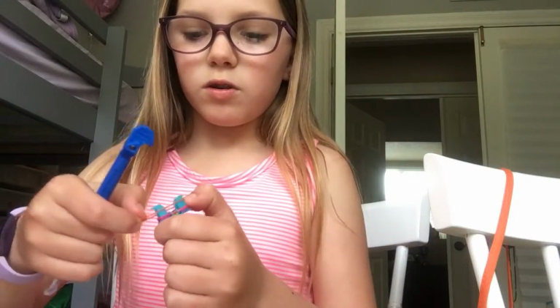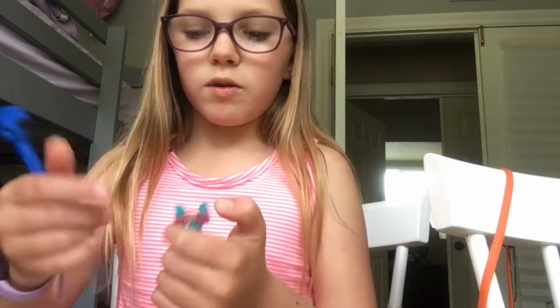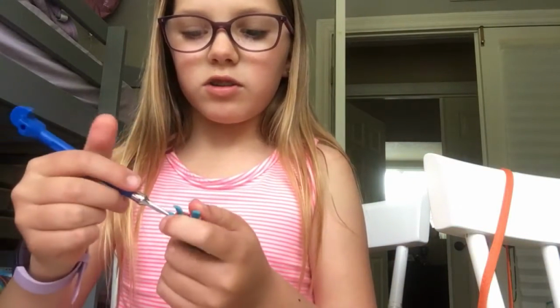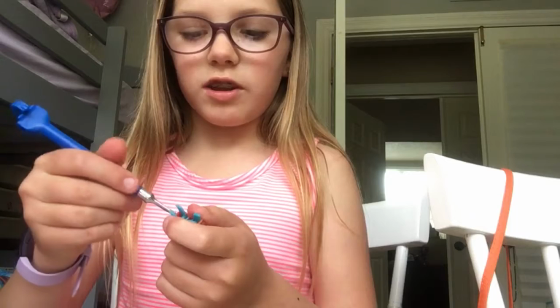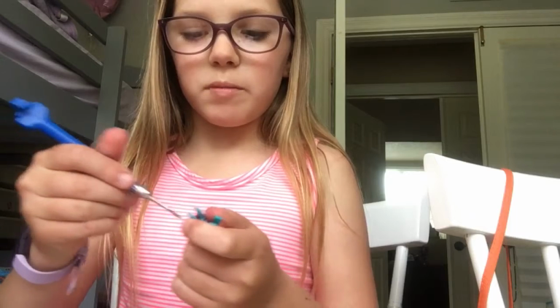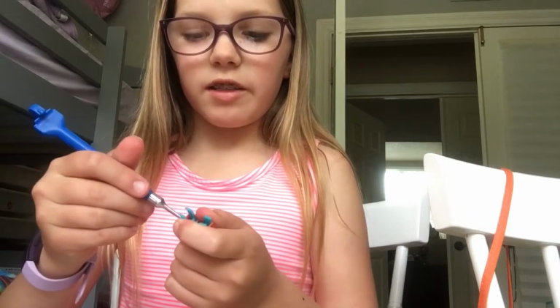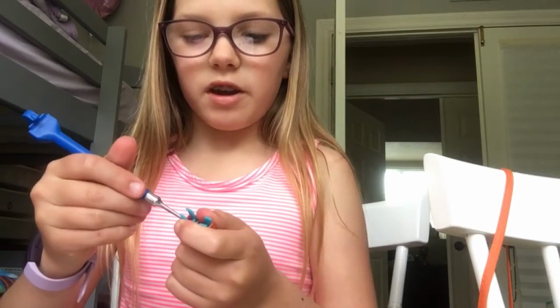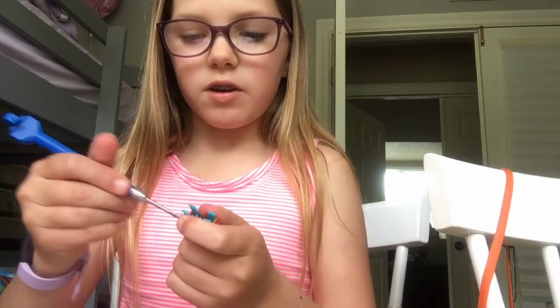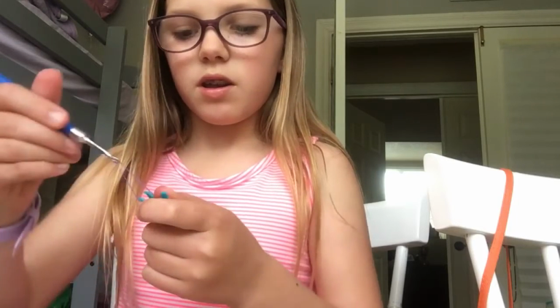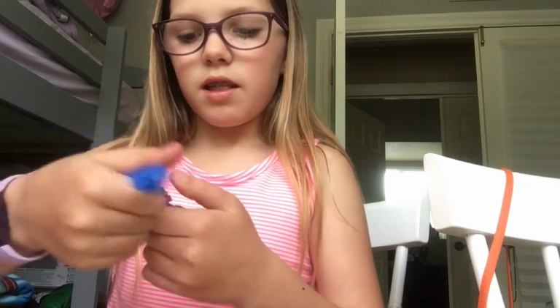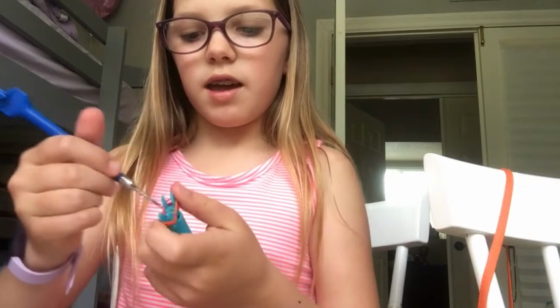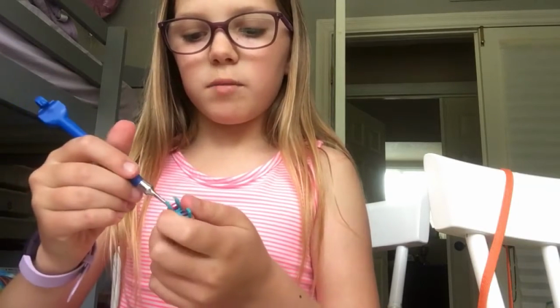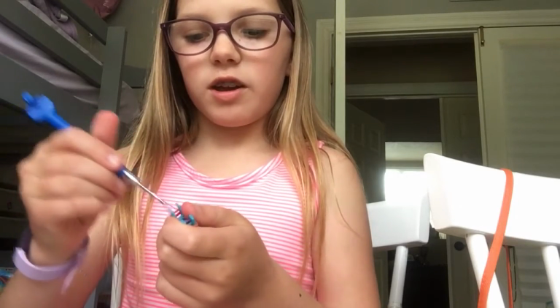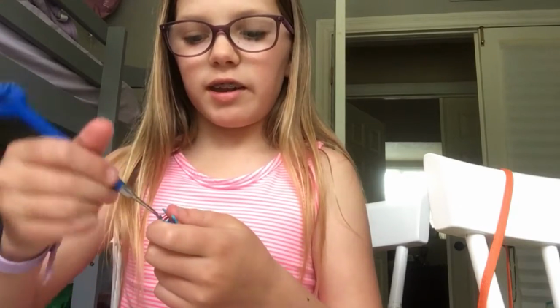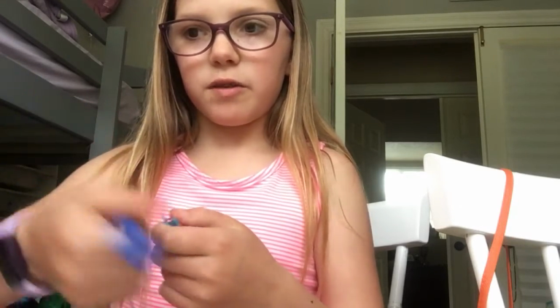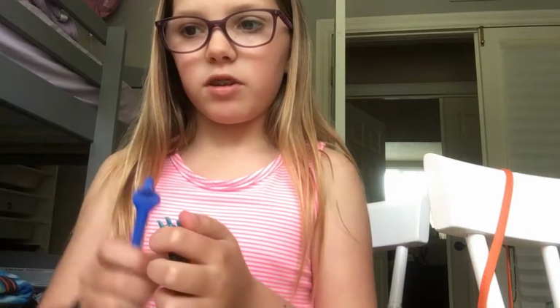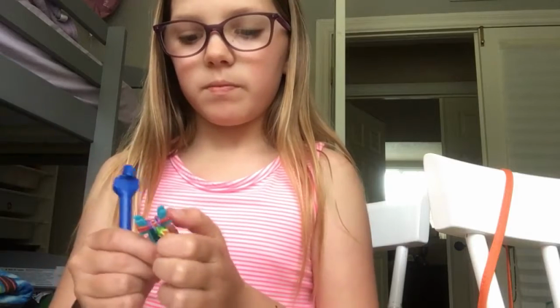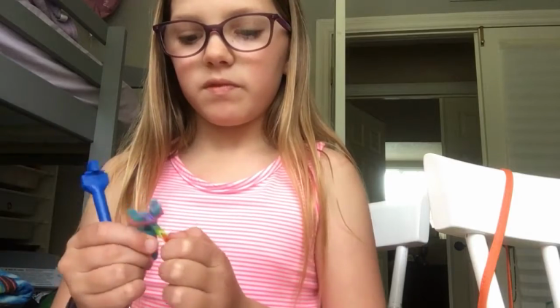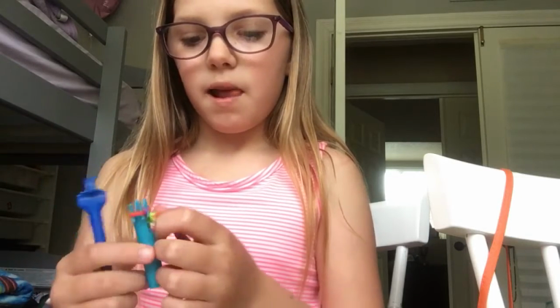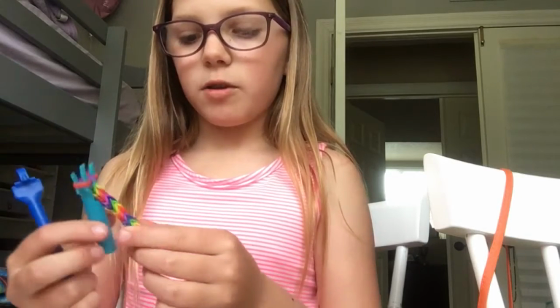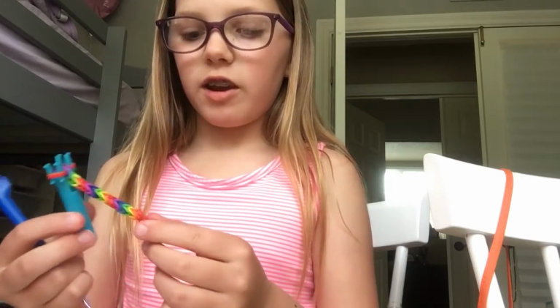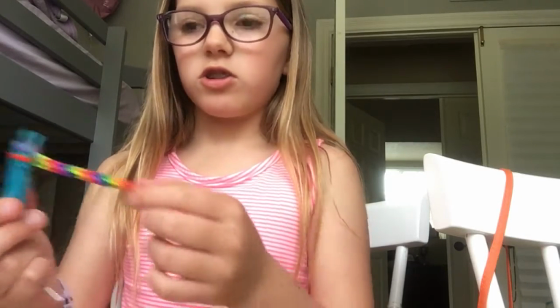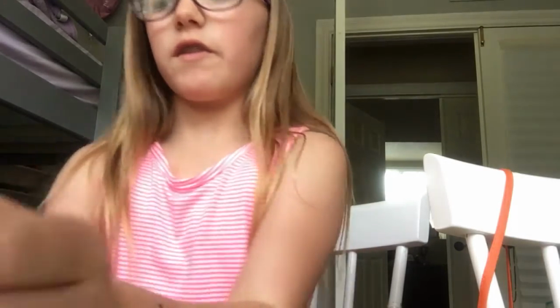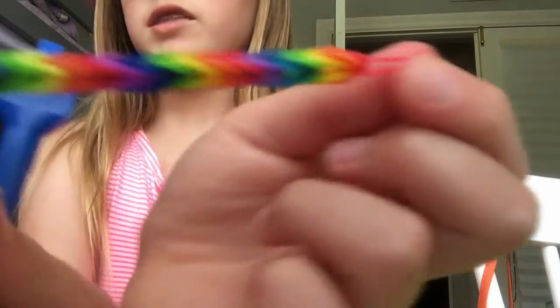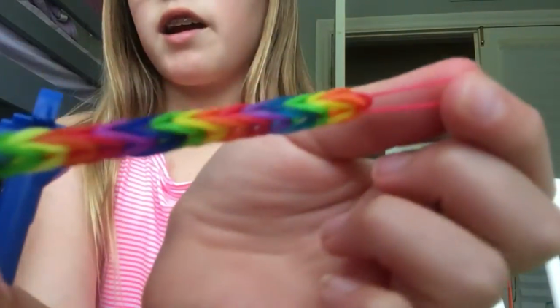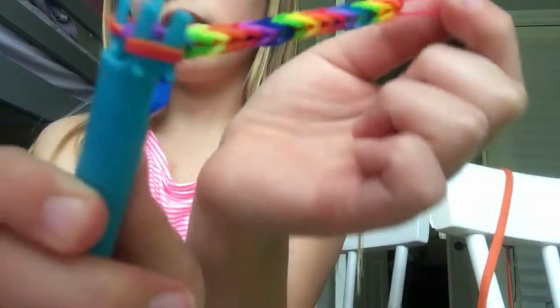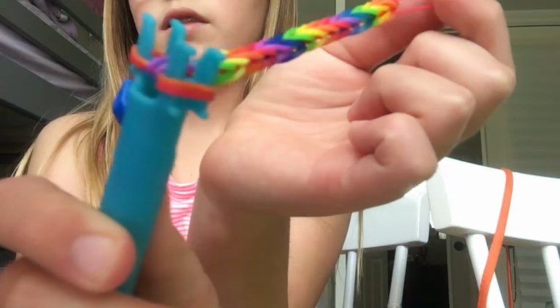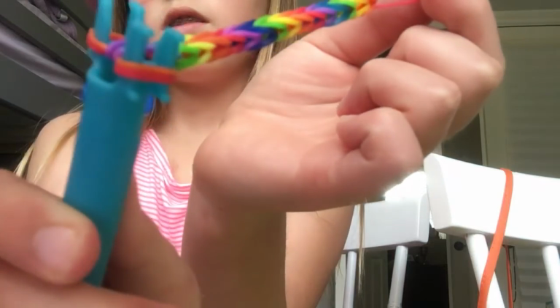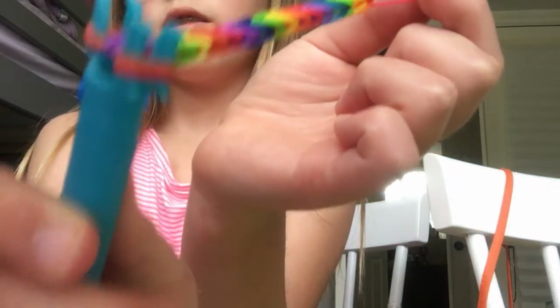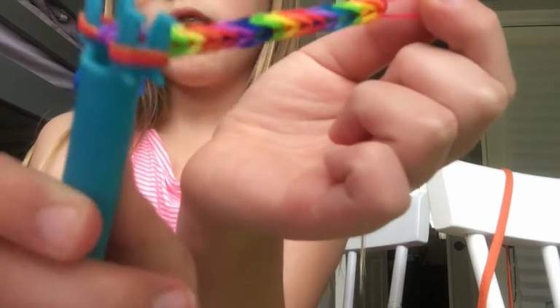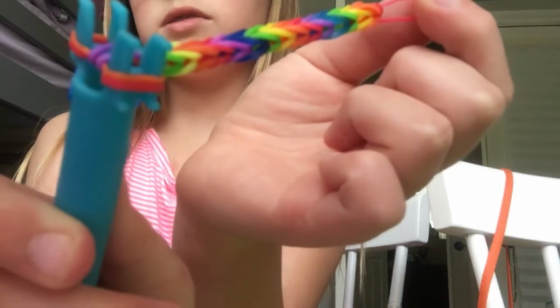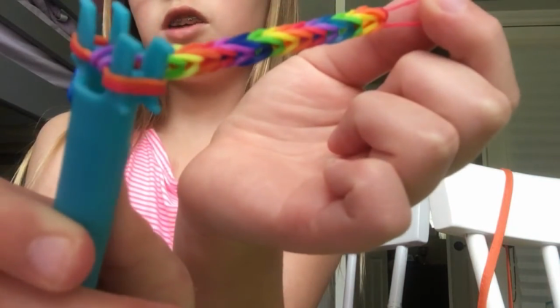Just keep repeating that pattern, and at the end I'm gonna show you how to take it off the mini loom — it's a little bit trickier than just off your fingers. See what I have? That's how it's gonna turn out.